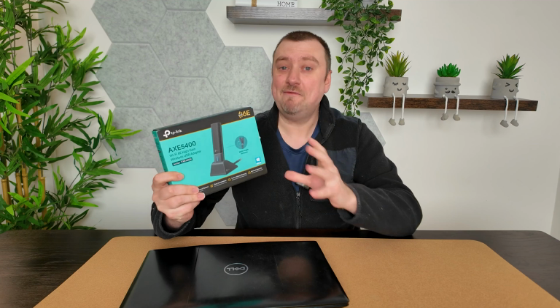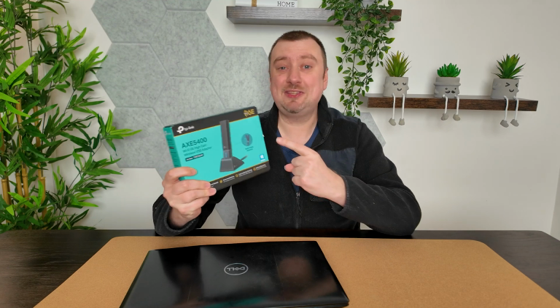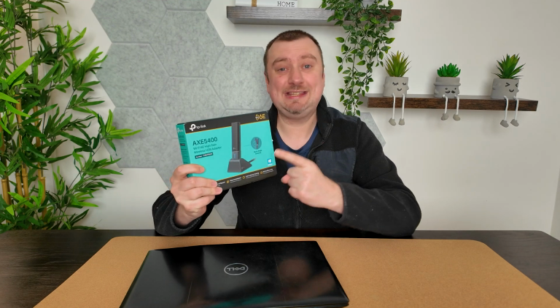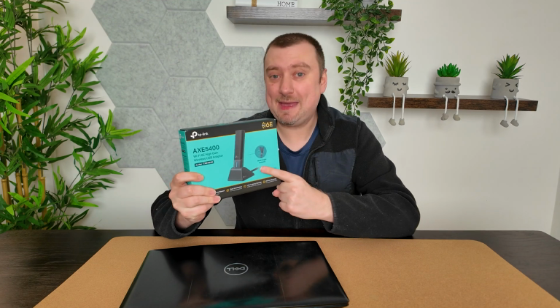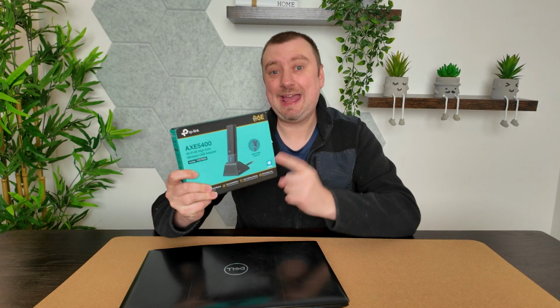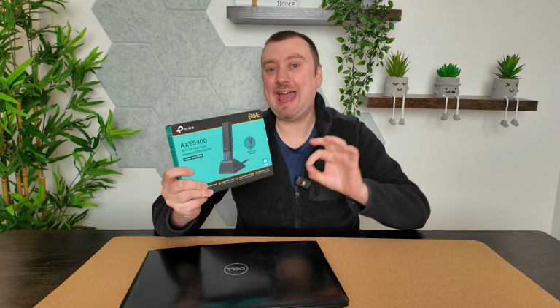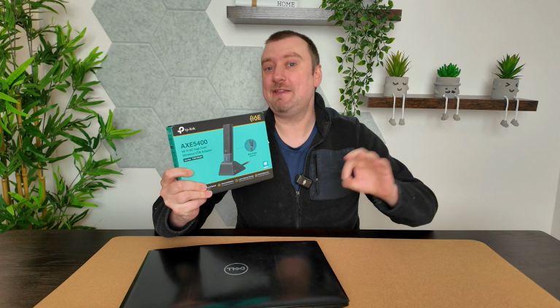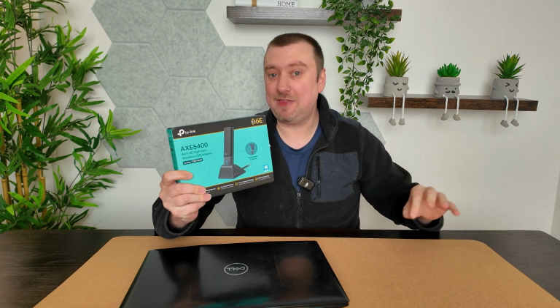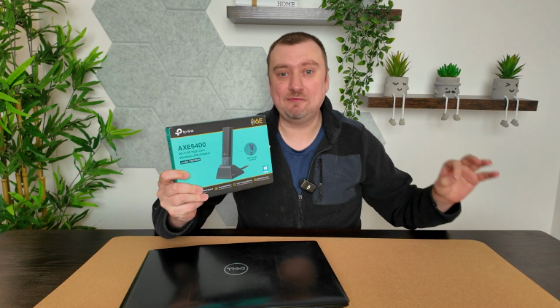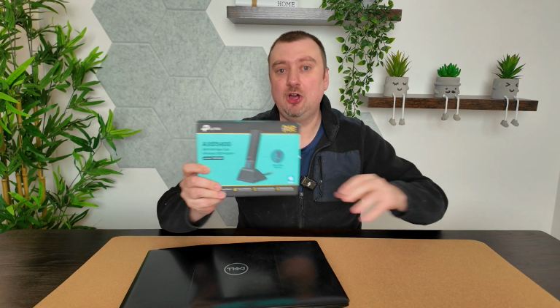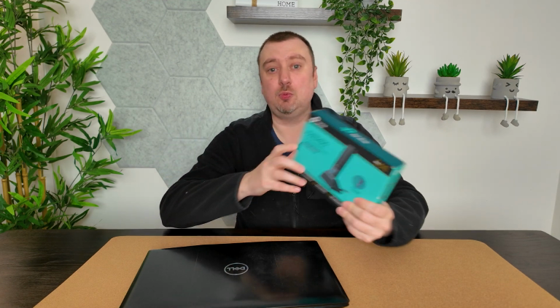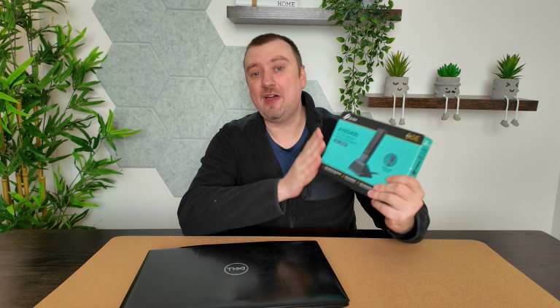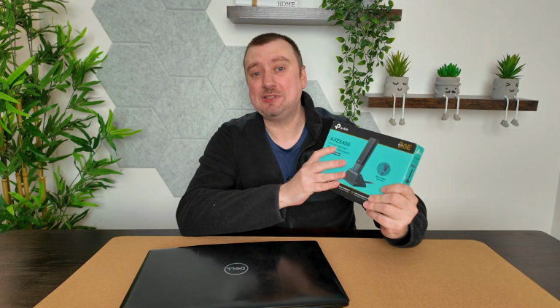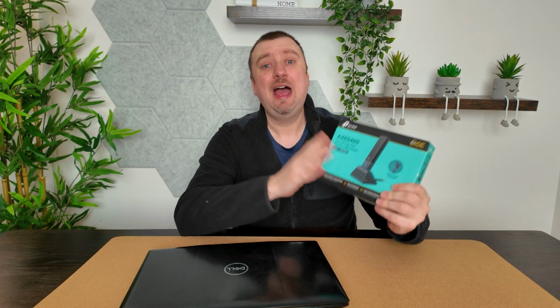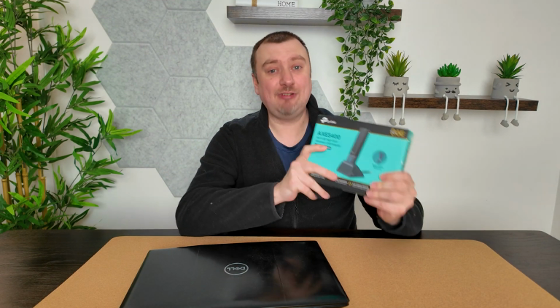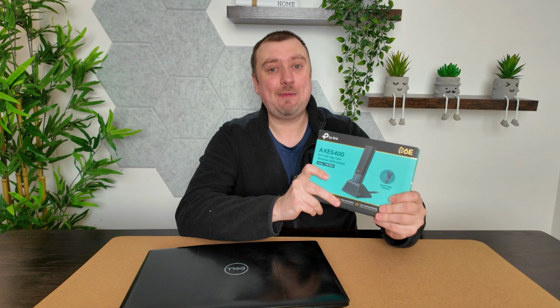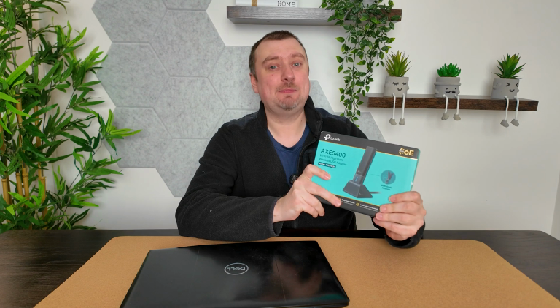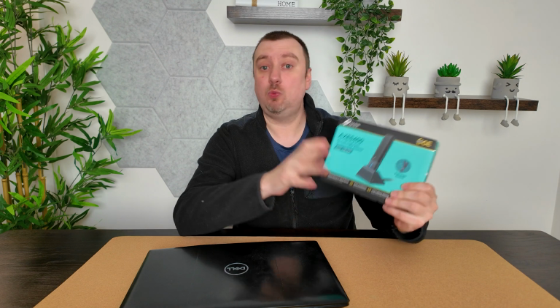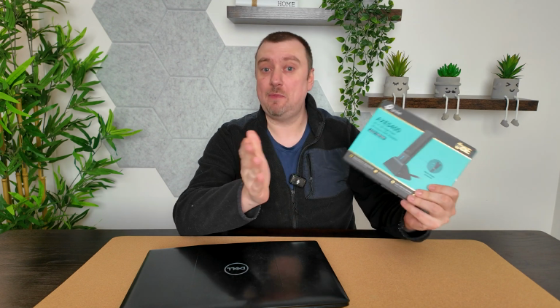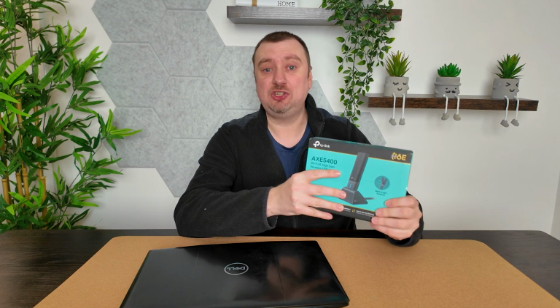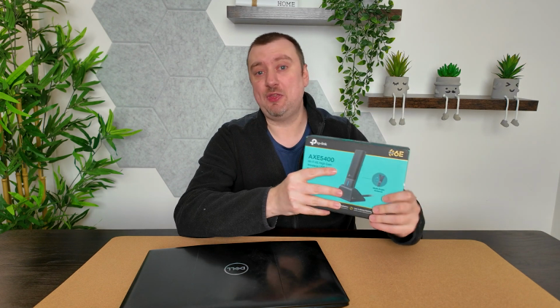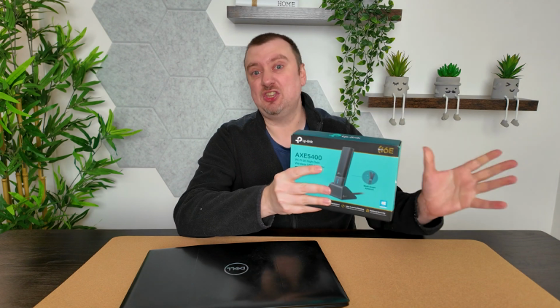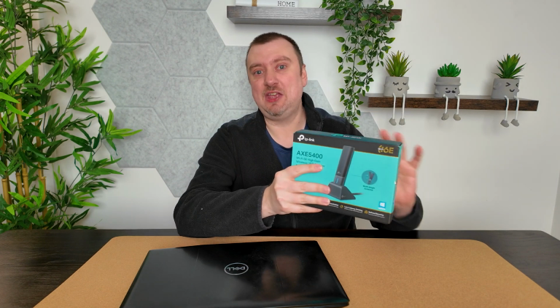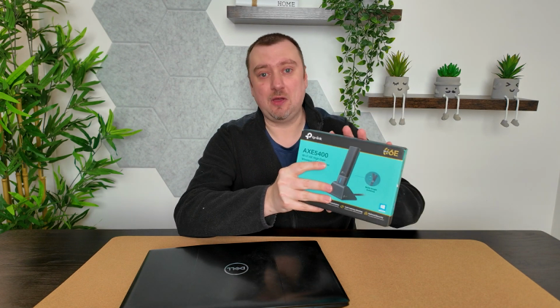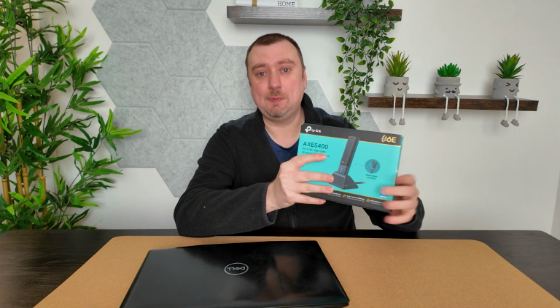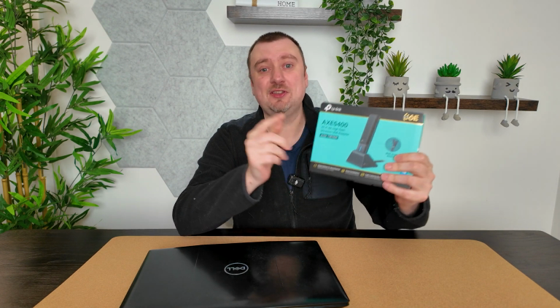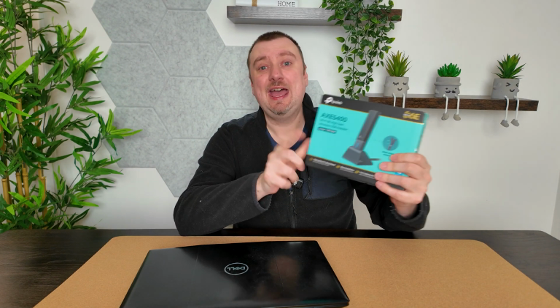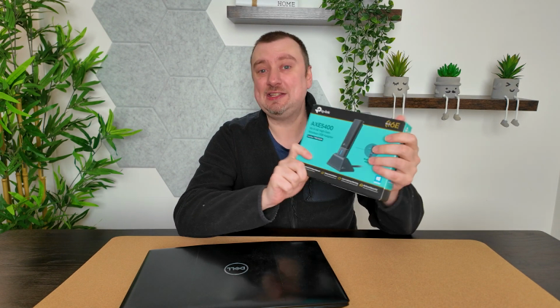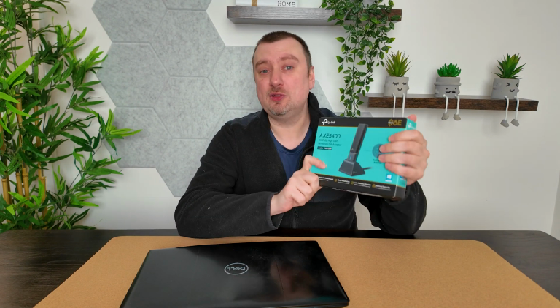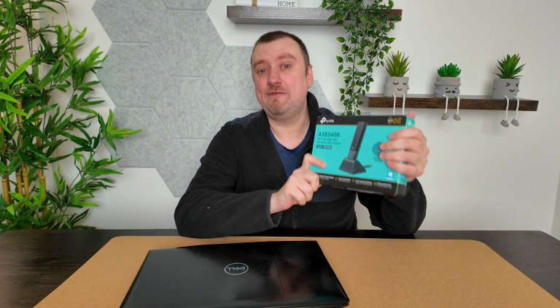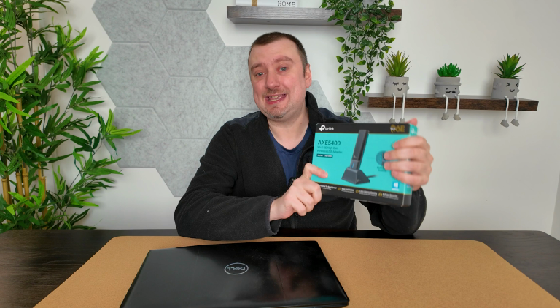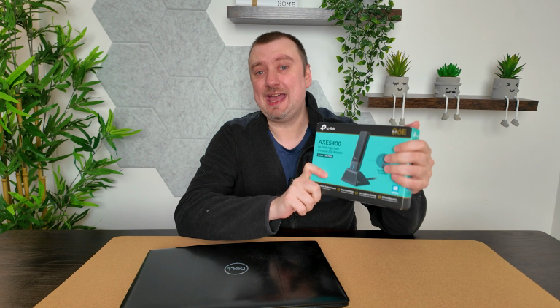Hey folks, this is the TP-Link AXE 5400 Wi-Fi adapter. The great thing about this model — which I purchased, so the video has not been sponsored — is that it supports Wi-Fi 6E.